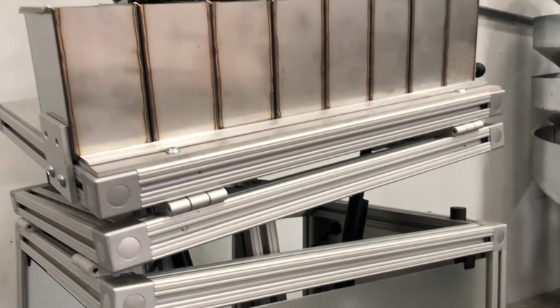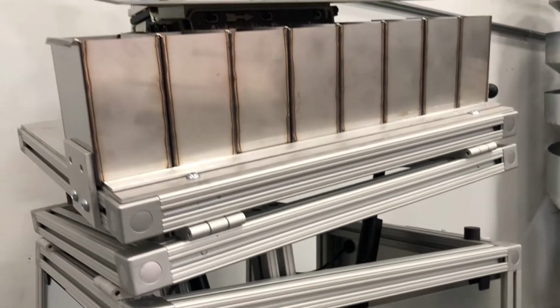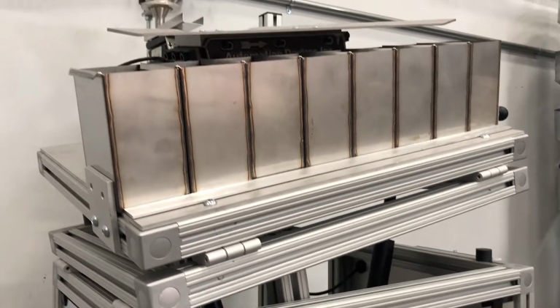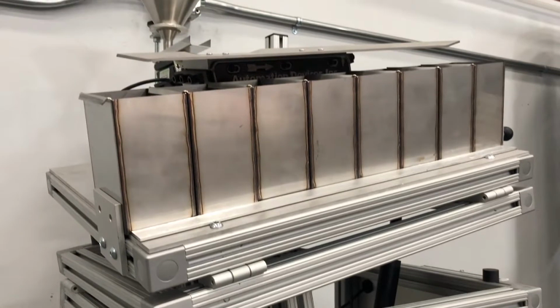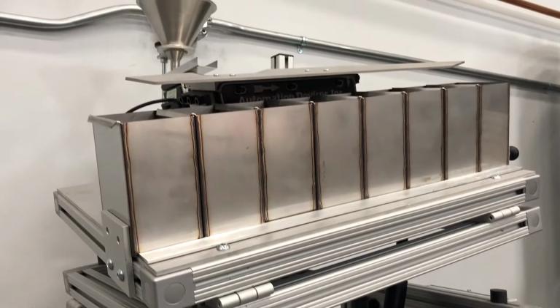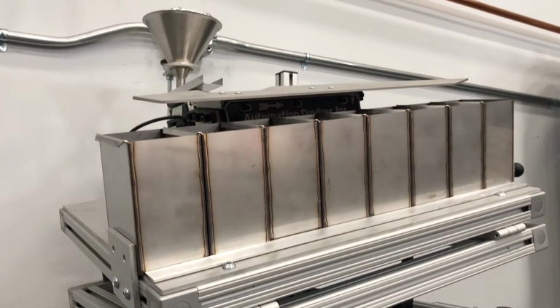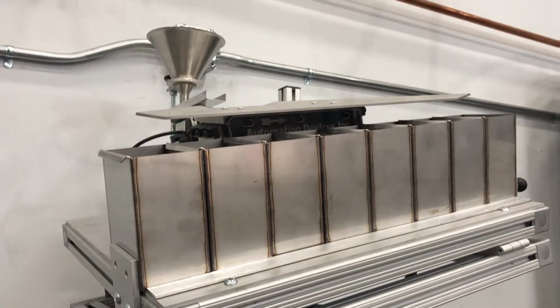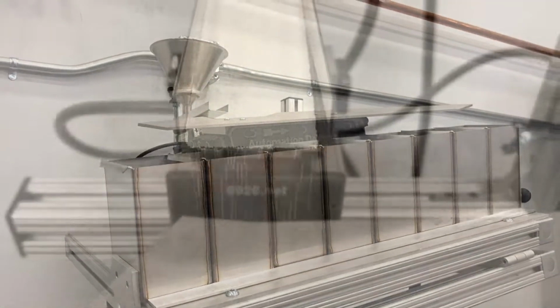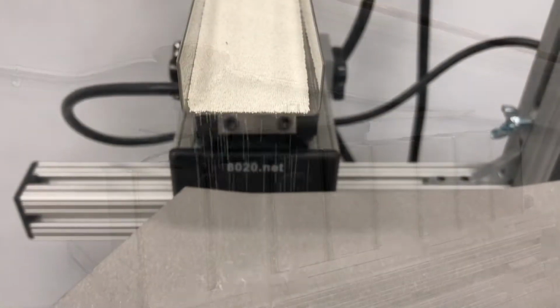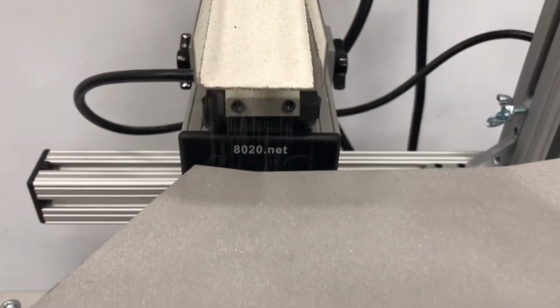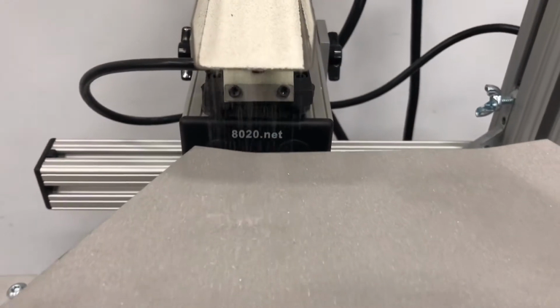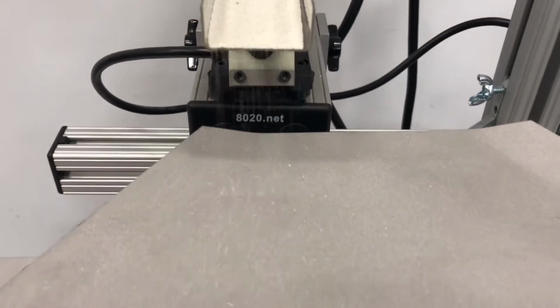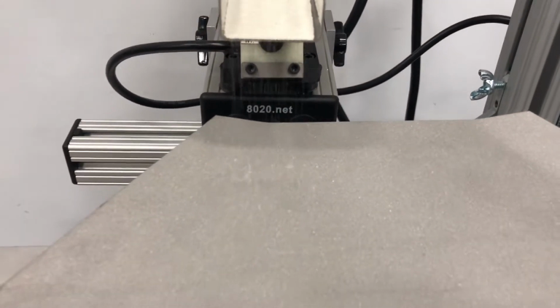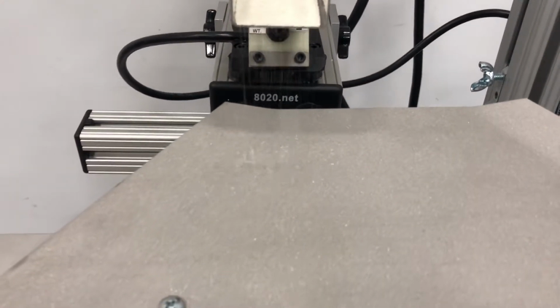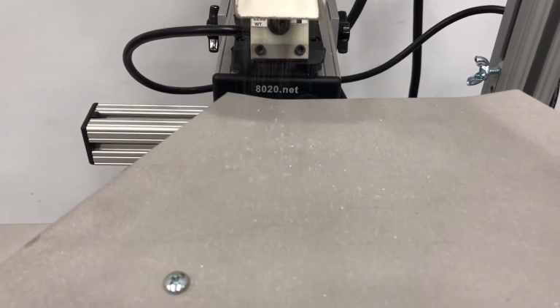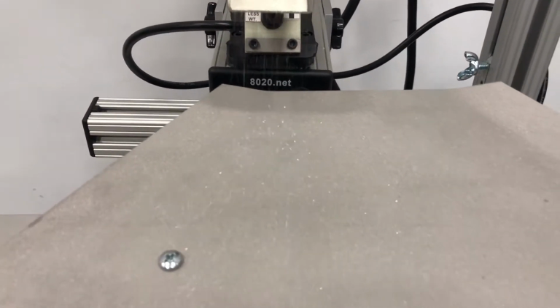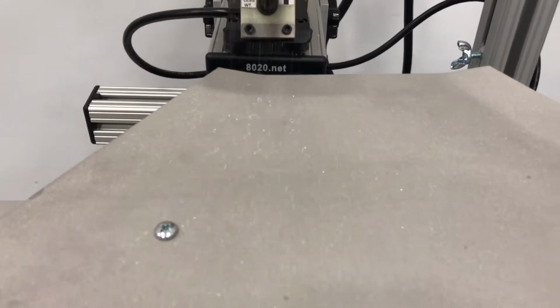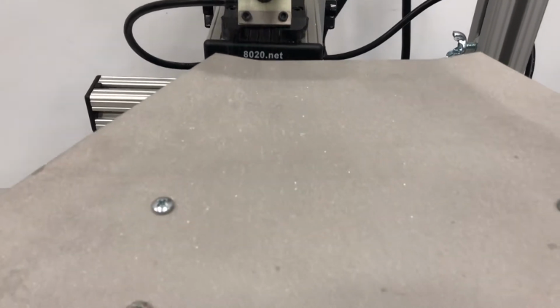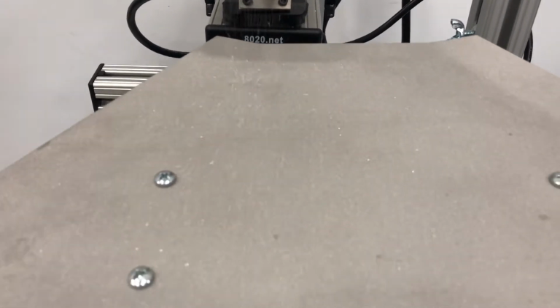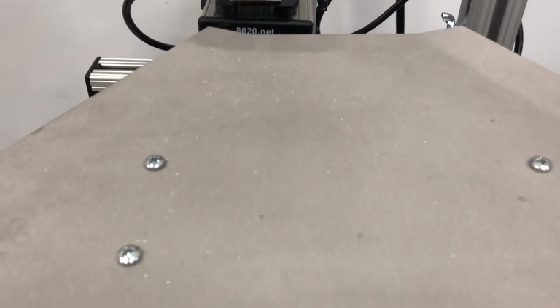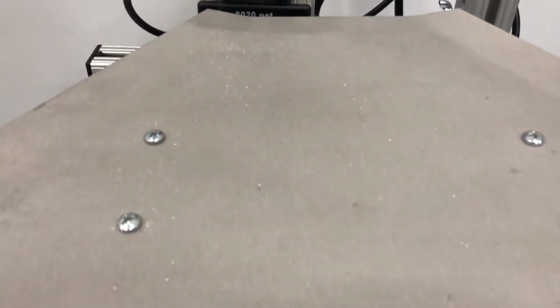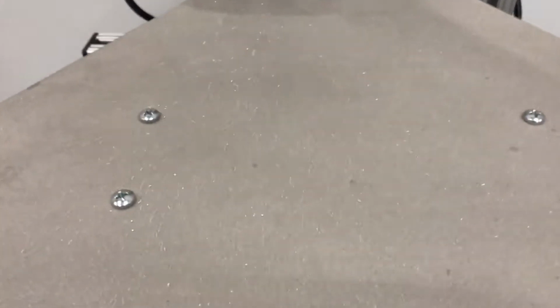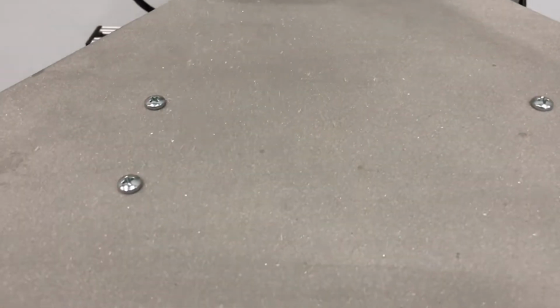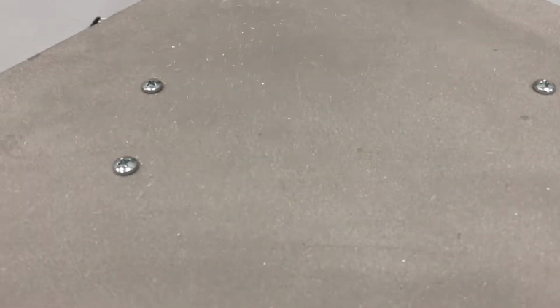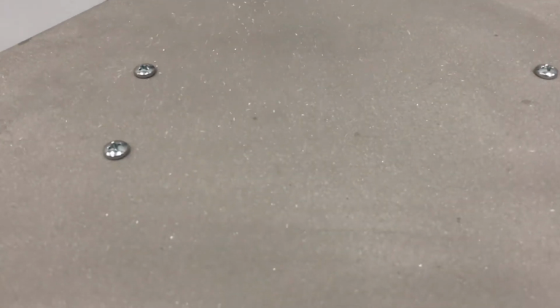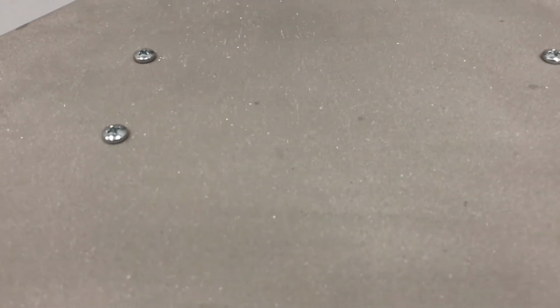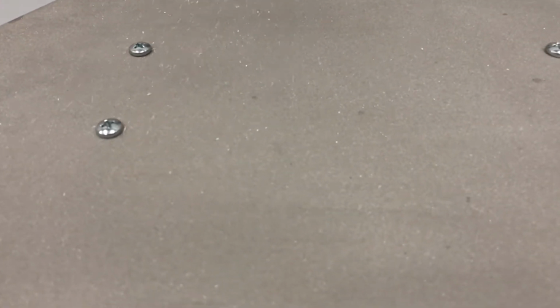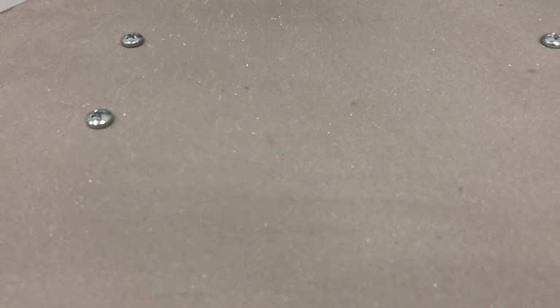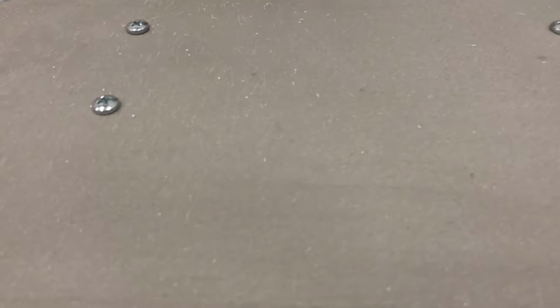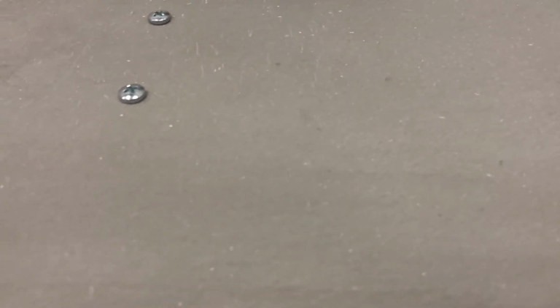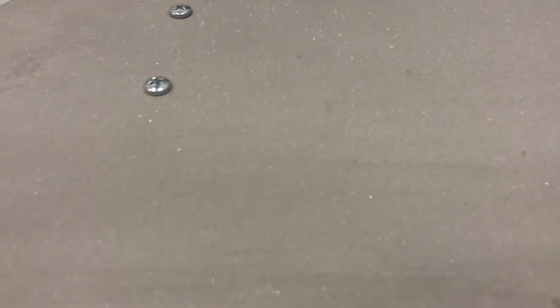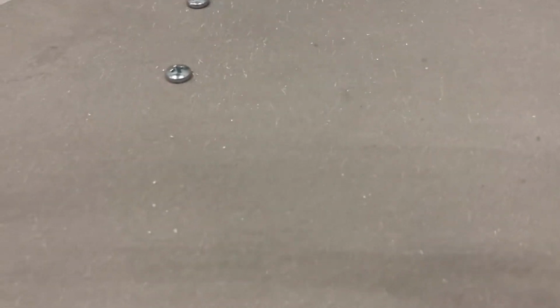The adjustable table allows for flexibility in separation quality of fine sorting particles by simply adjusting the table higher on one end, so the spherical particles roll down the lower end and the non-sphericals ride up the table.